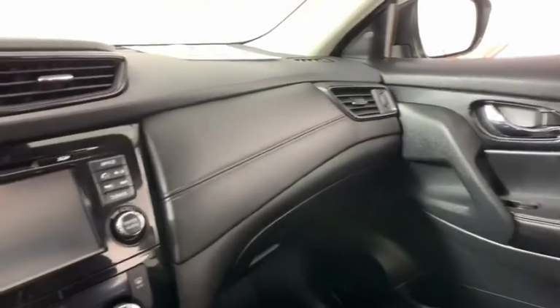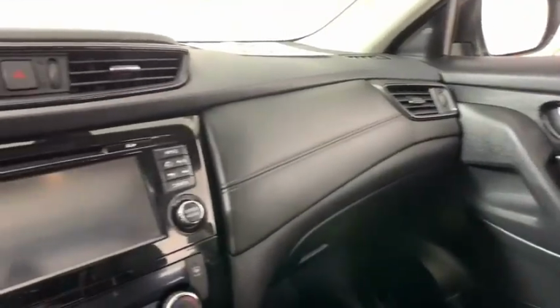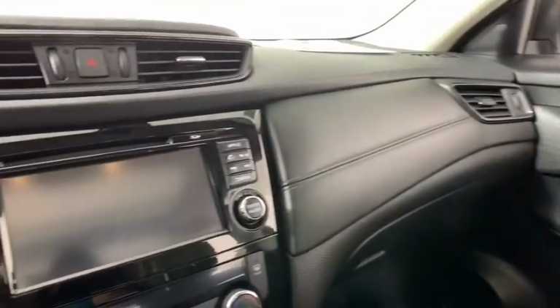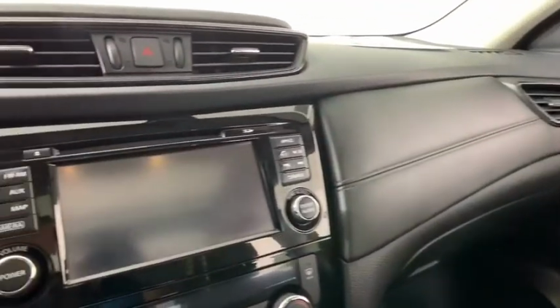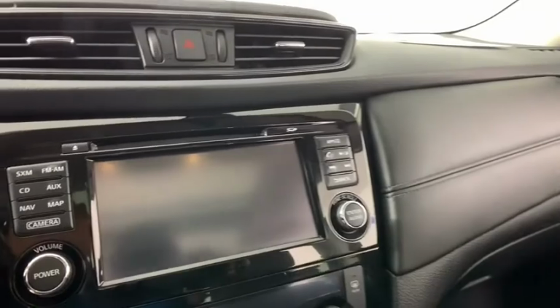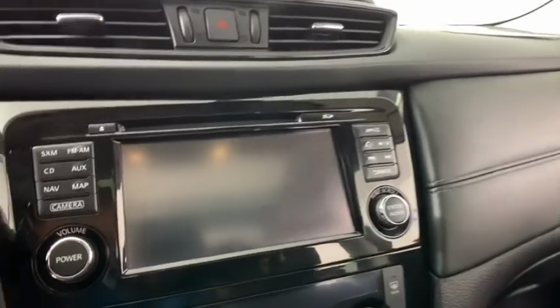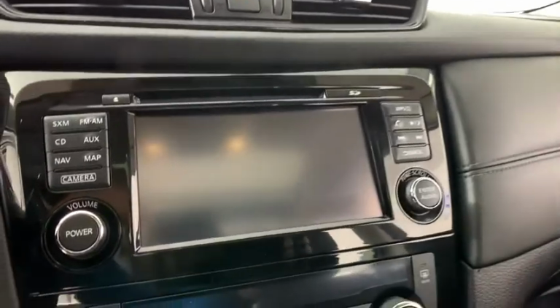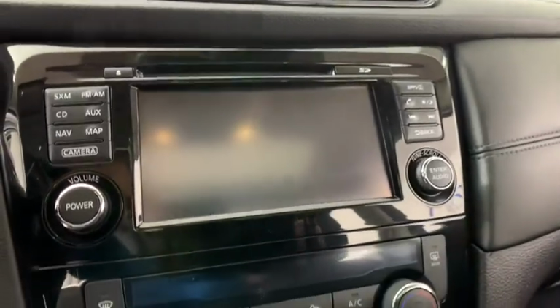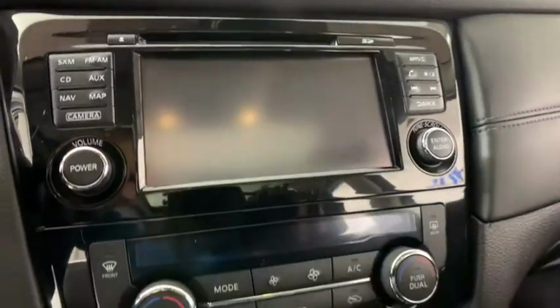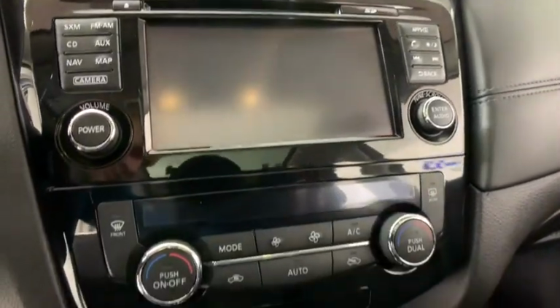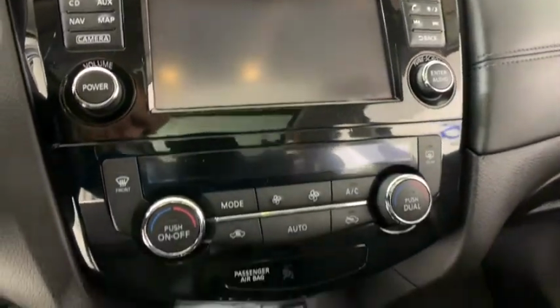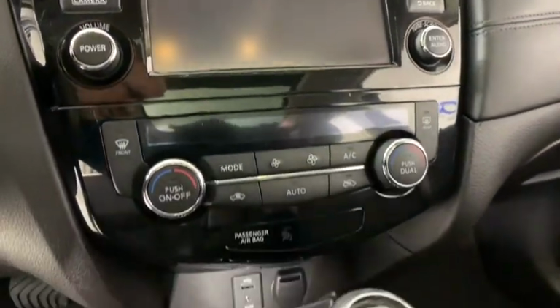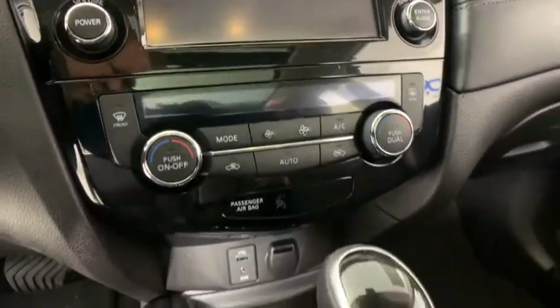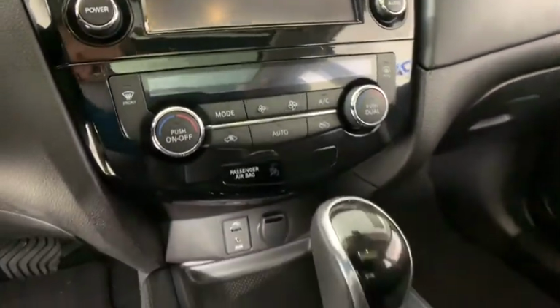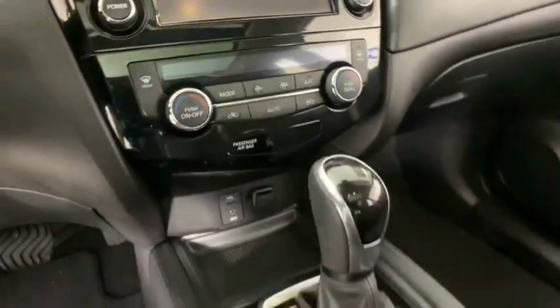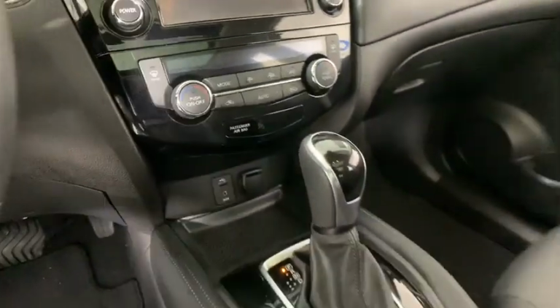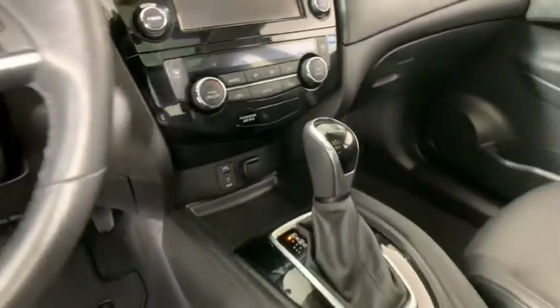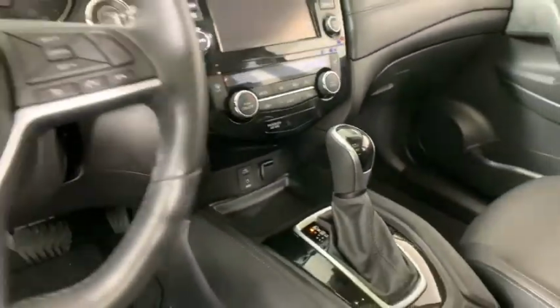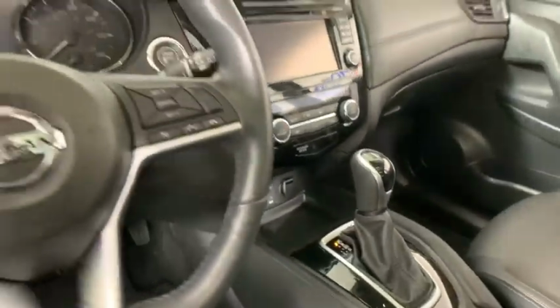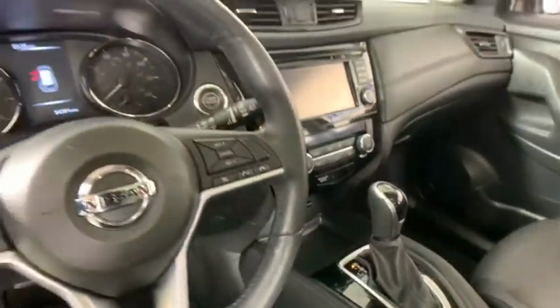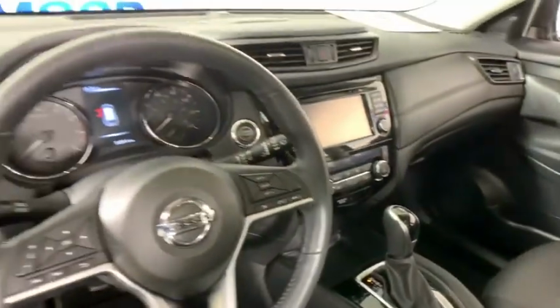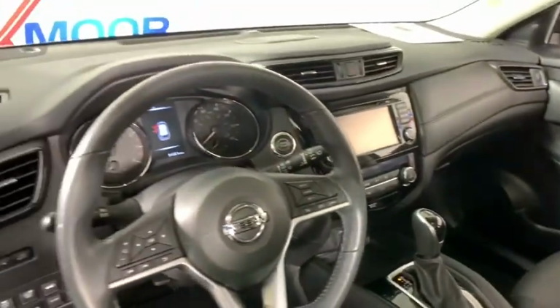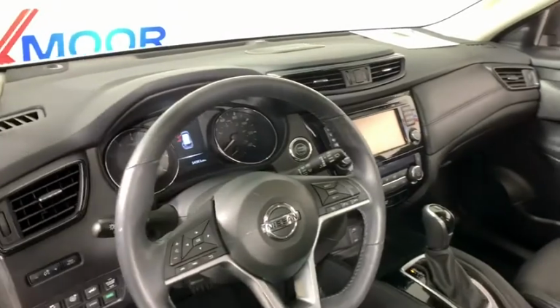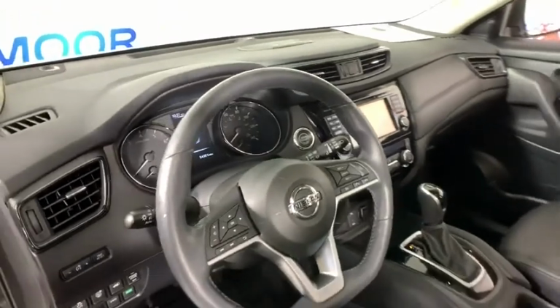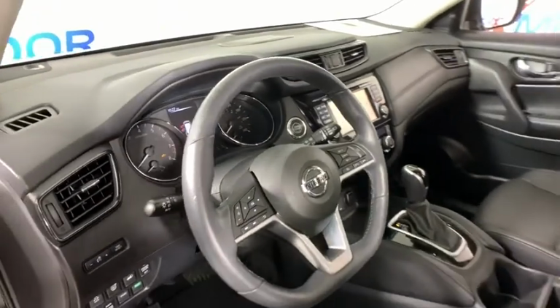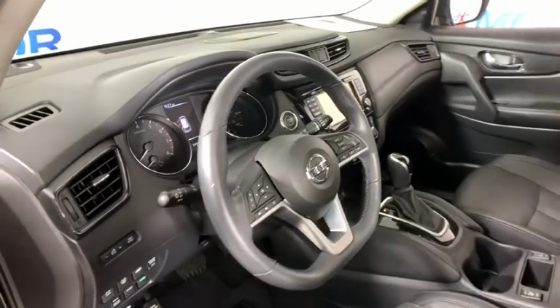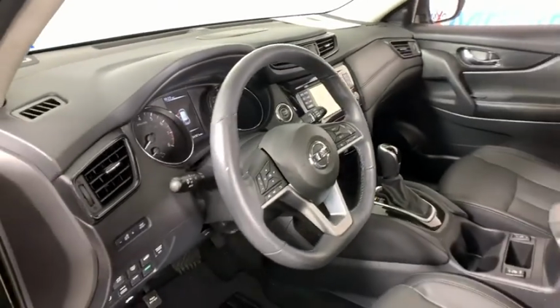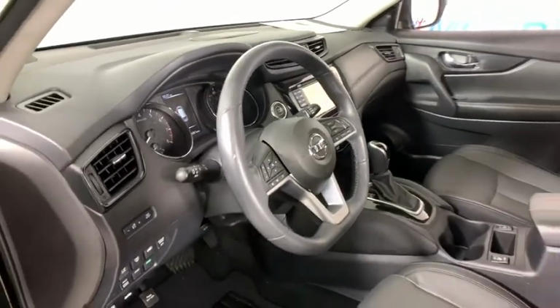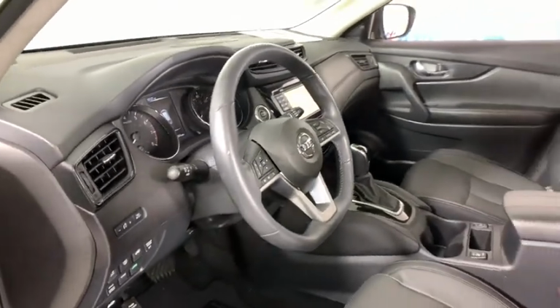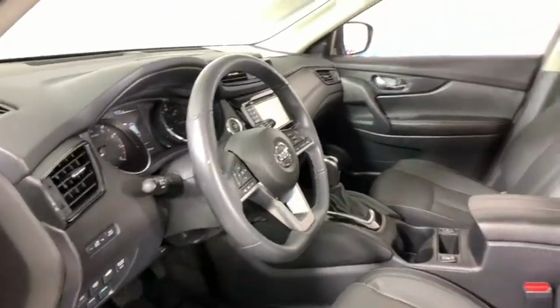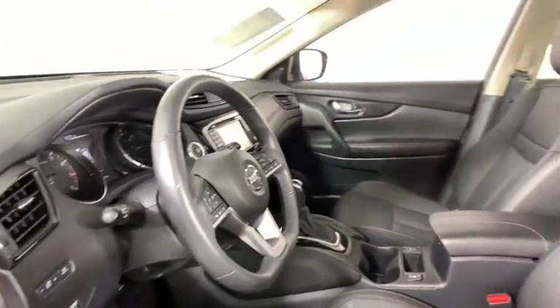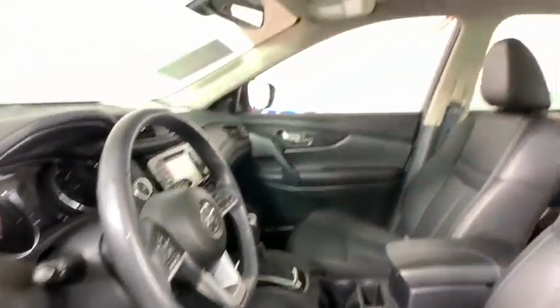Power liftgate, backup camera, remote start, heated seats, navigation system, traction control, dual airbags, Bluetooth, power steering, alloy wheels.